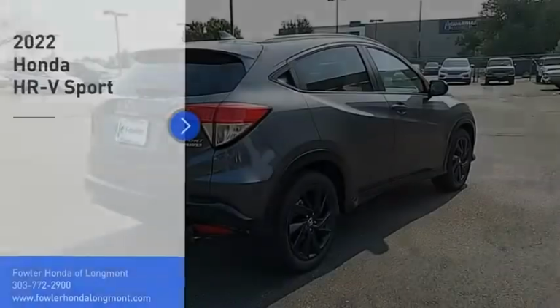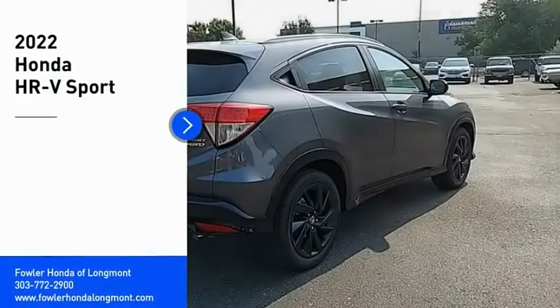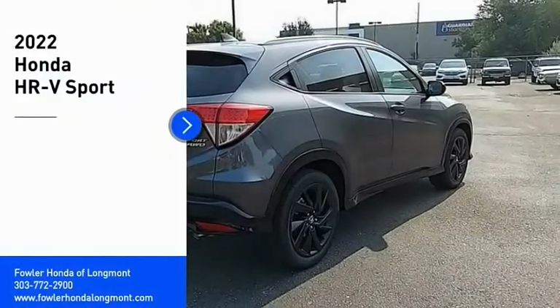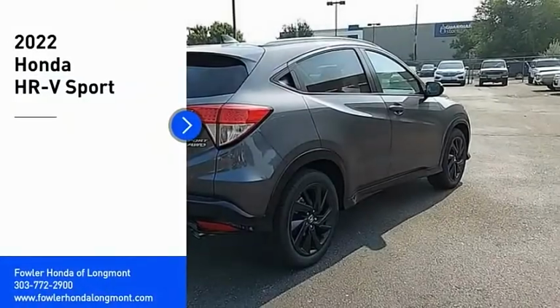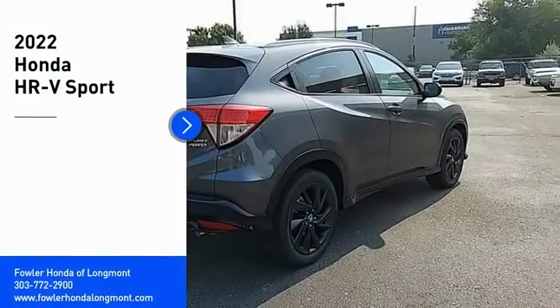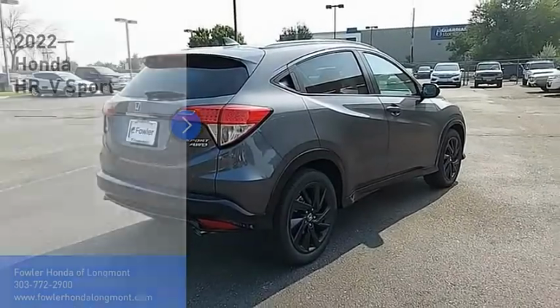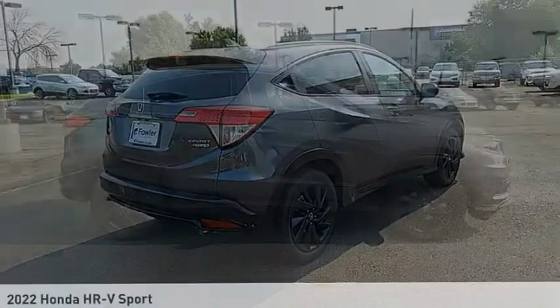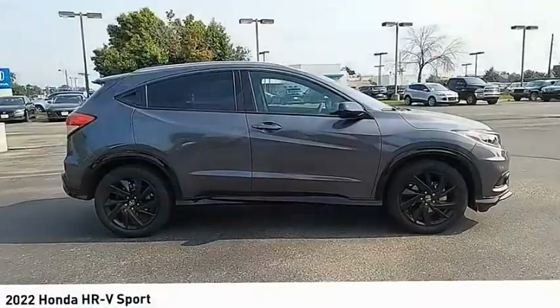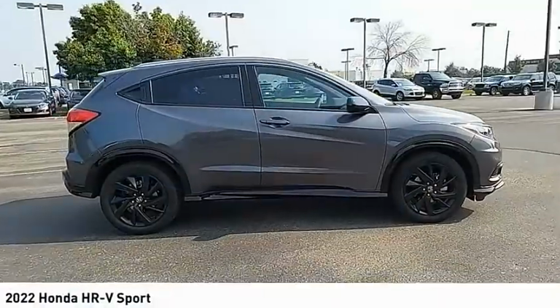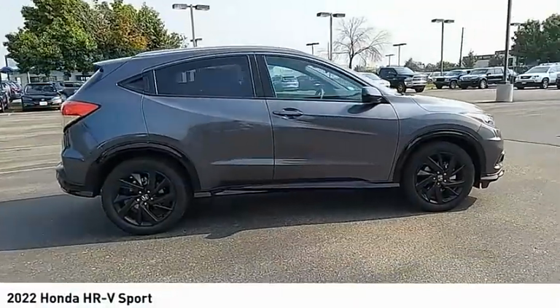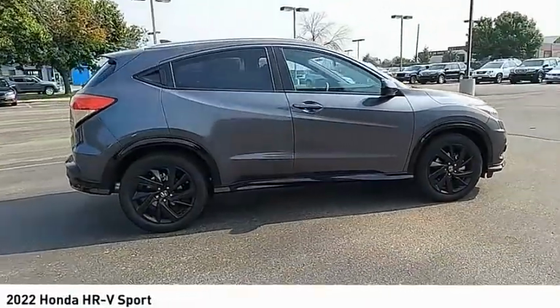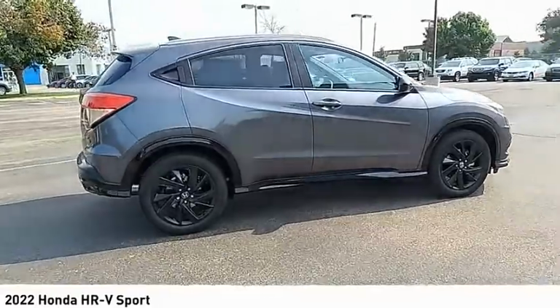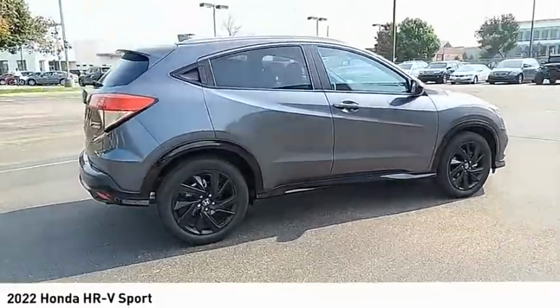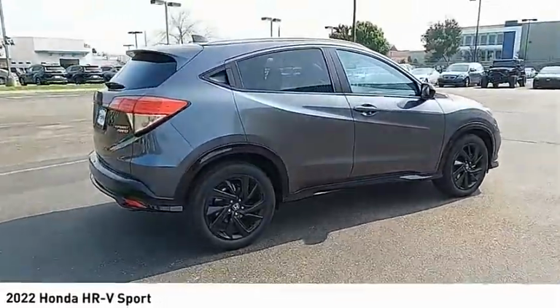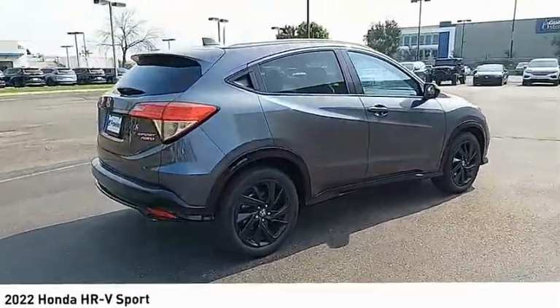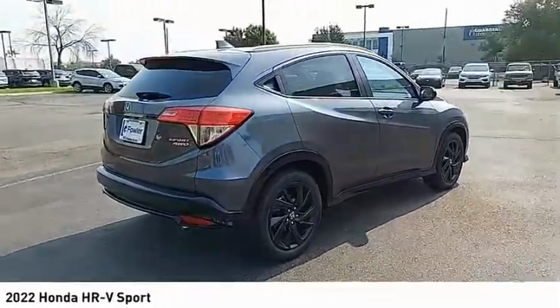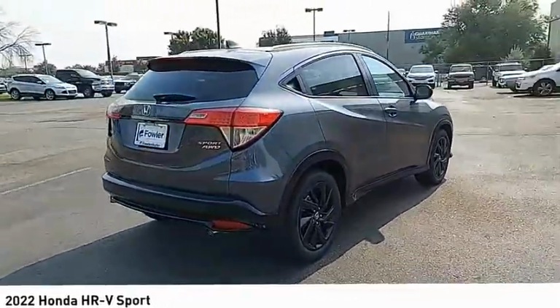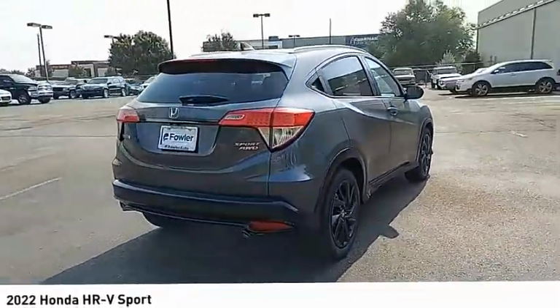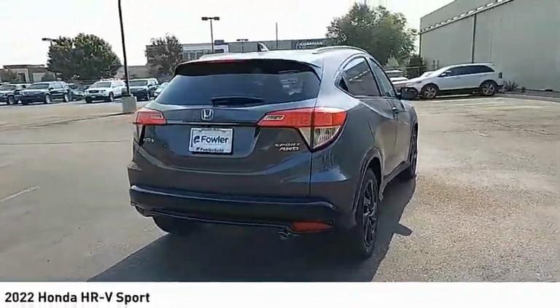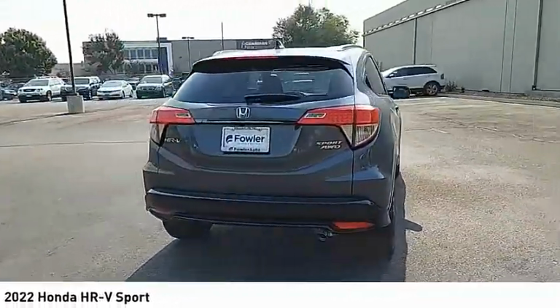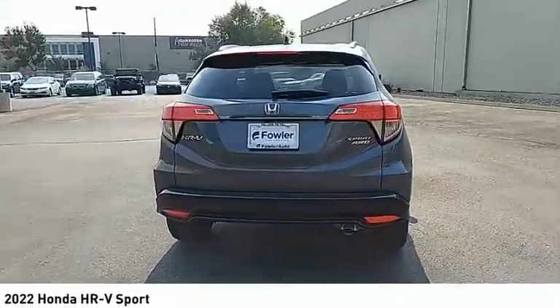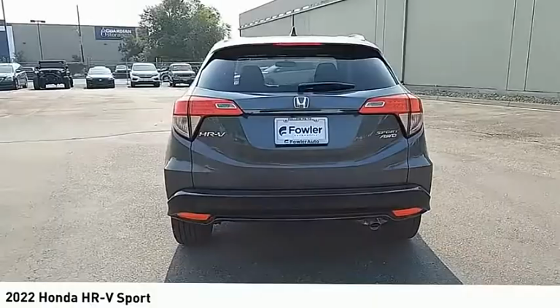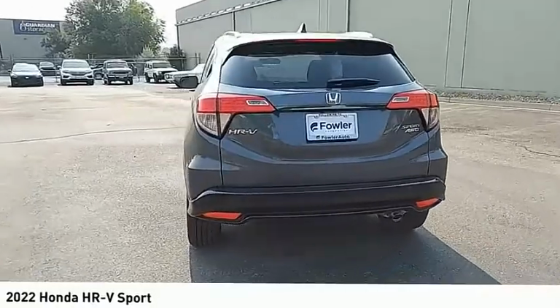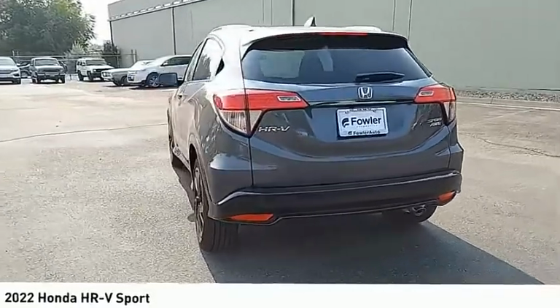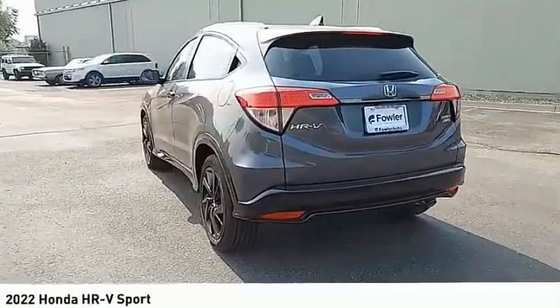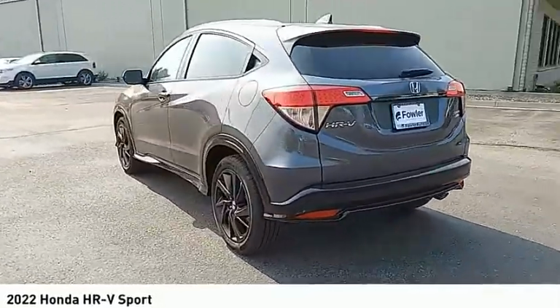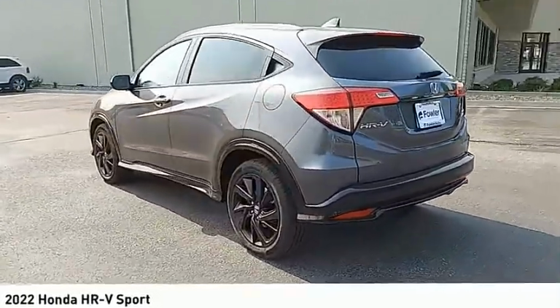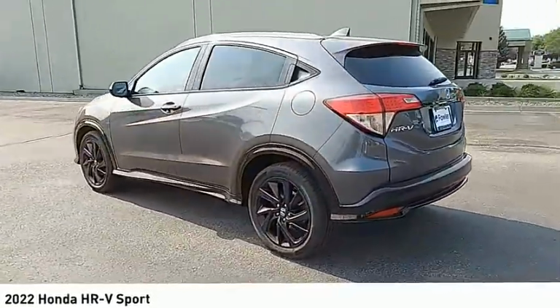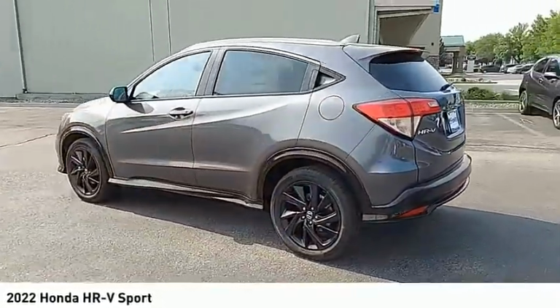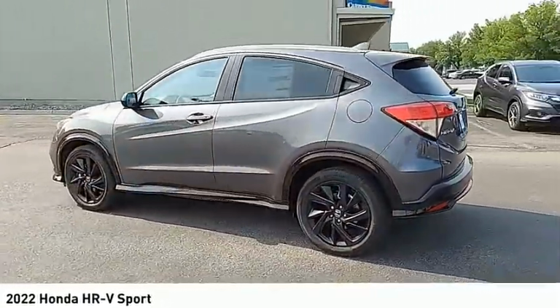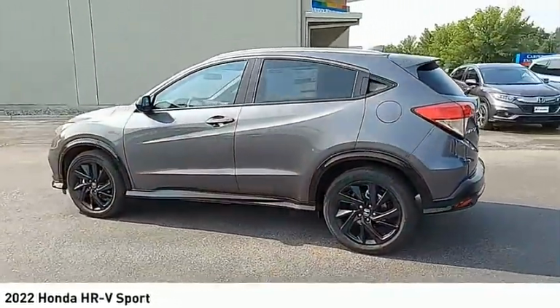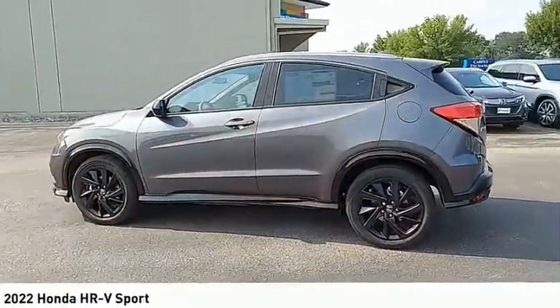We are pleased to show you the 2022 Honda HR-V. The HR-V has a good-looking exterior with a clean design. It comes with a well-tuned suspension and a handsome and flexible interior with tons of options to choose from.